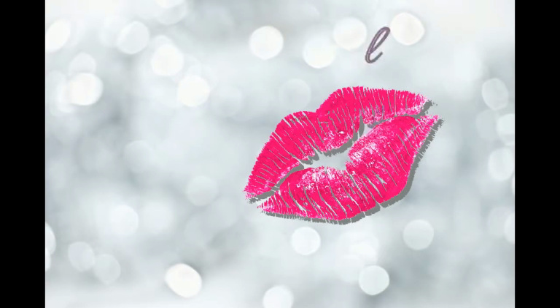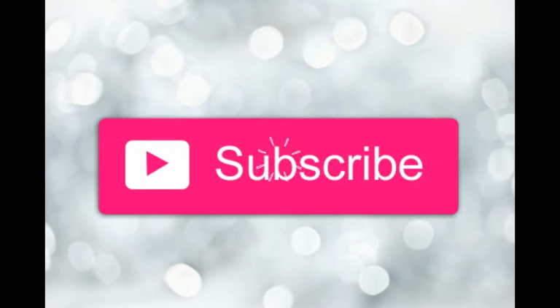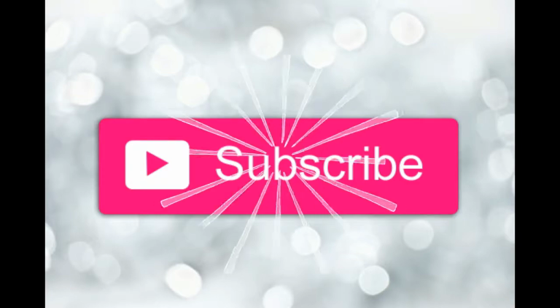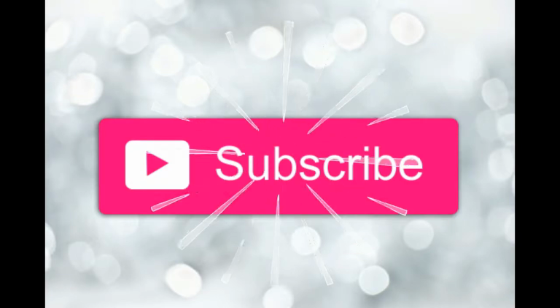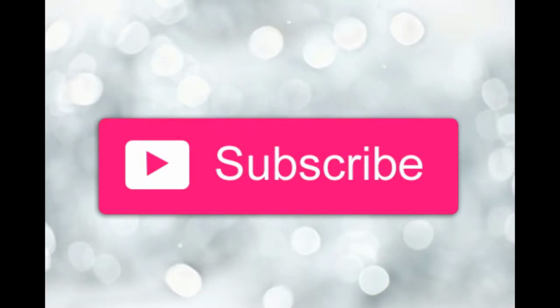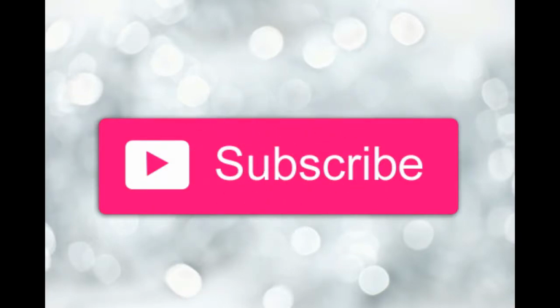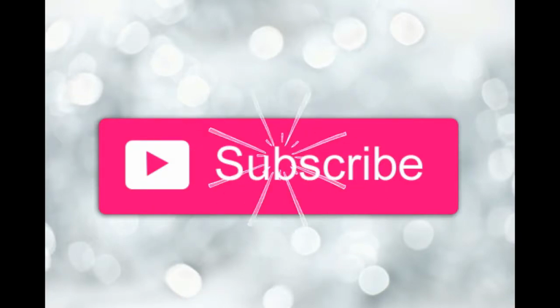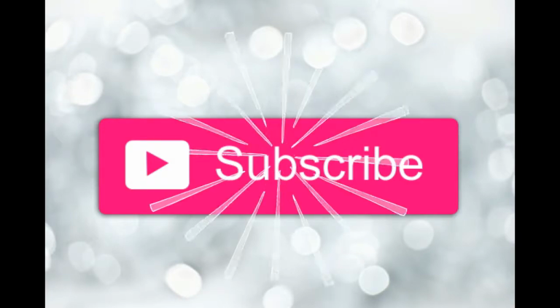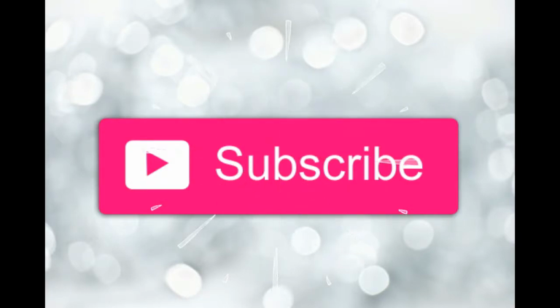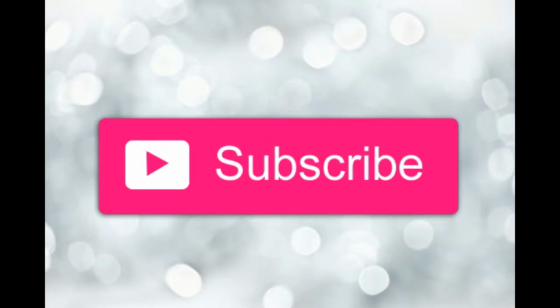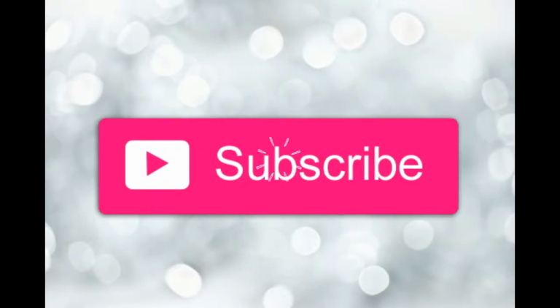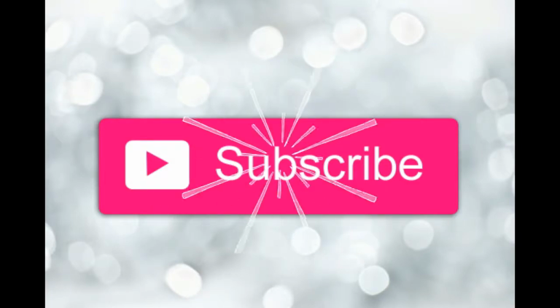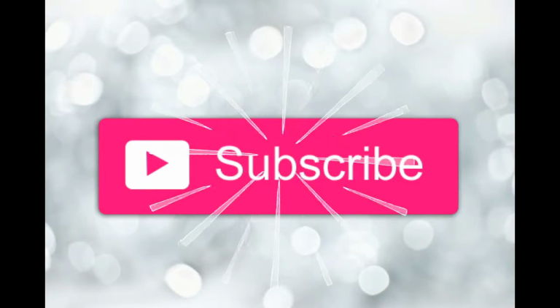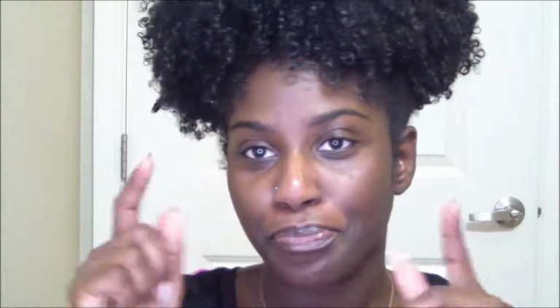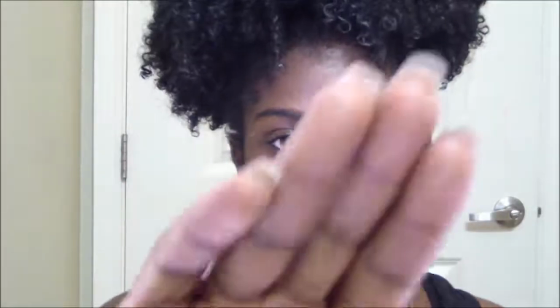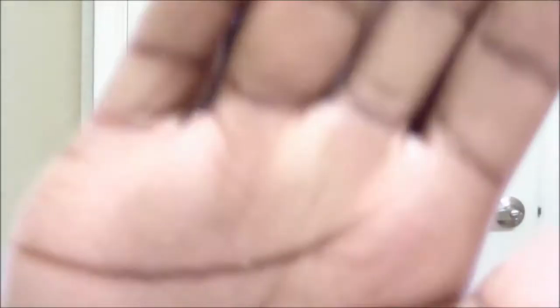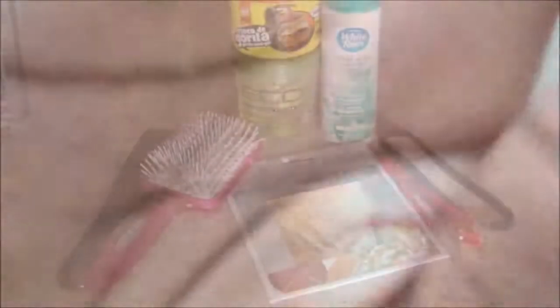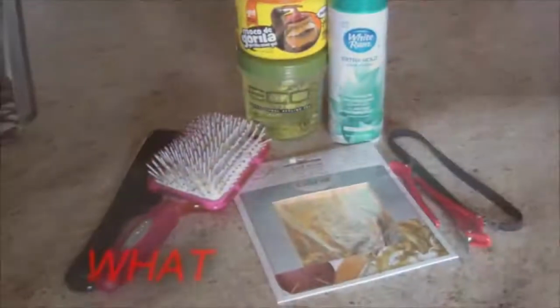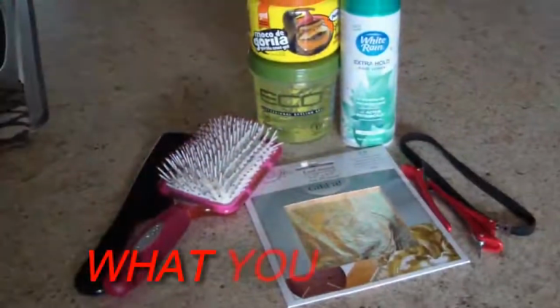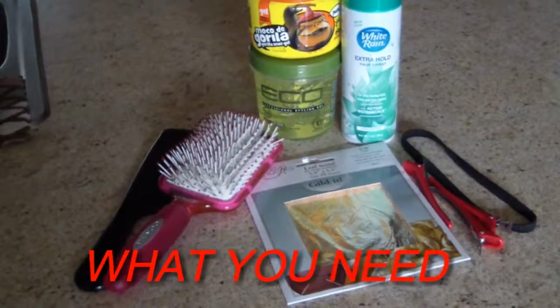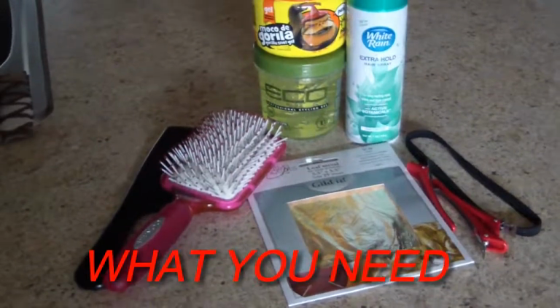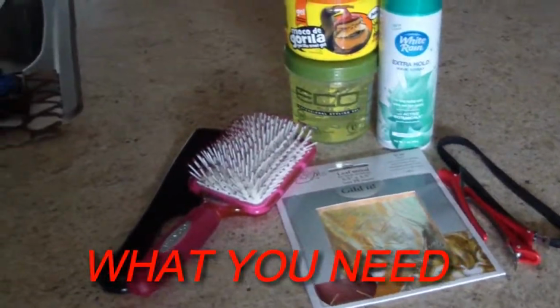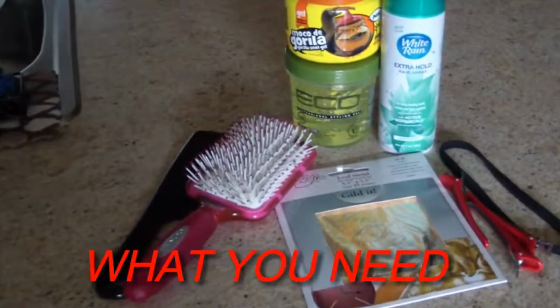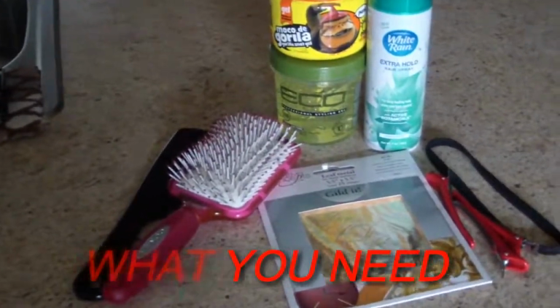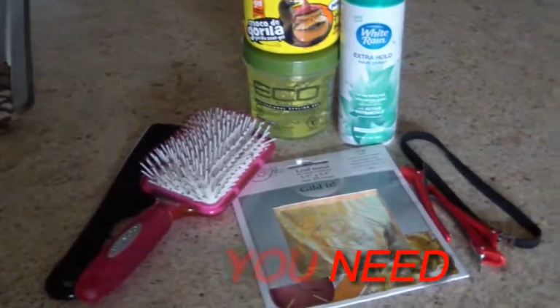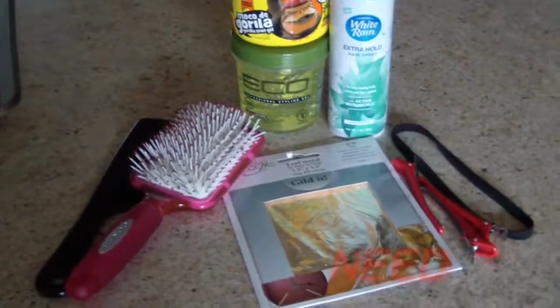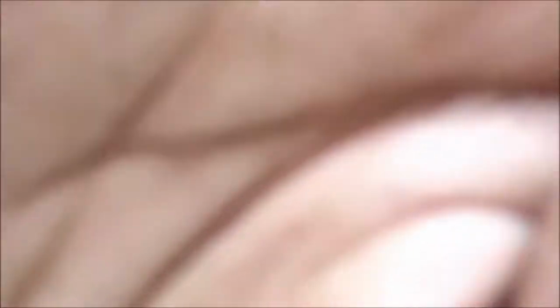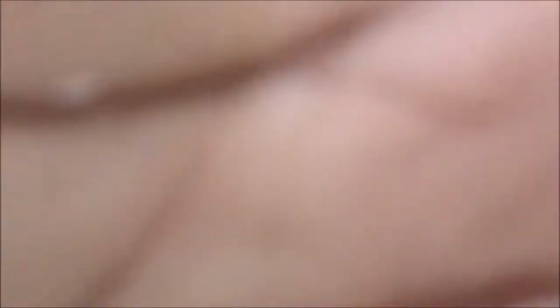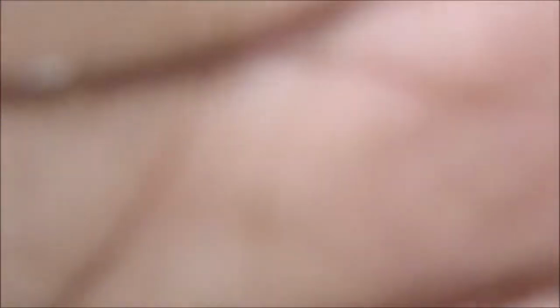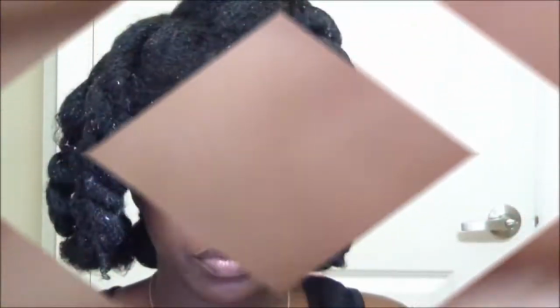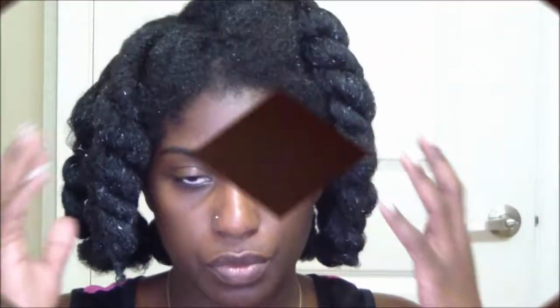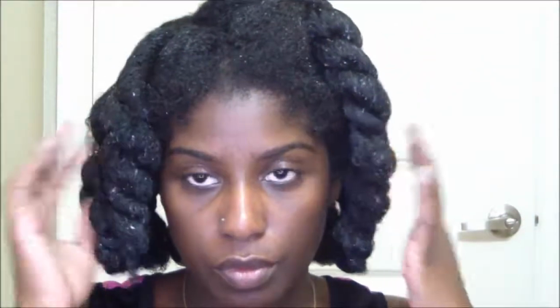Hey guys, welcome back to my channel. Don't forget to subscribe. I'm left with the jam session. Let's get right into it. These are the things you will need — they will be listed down below.